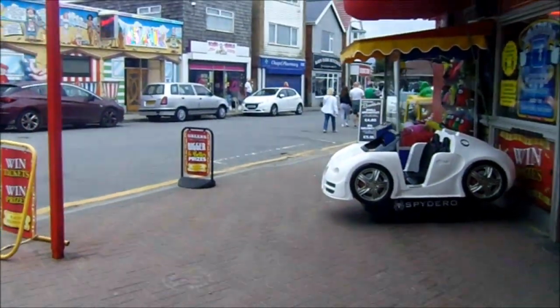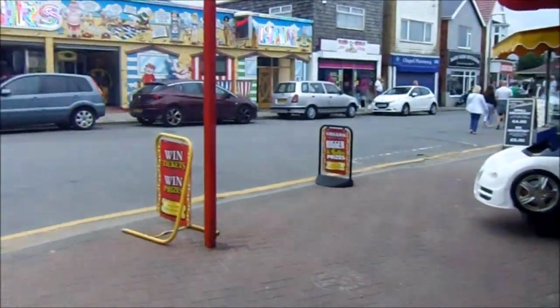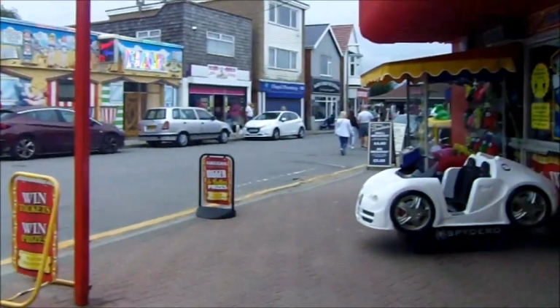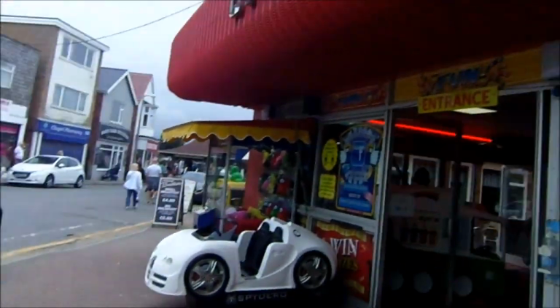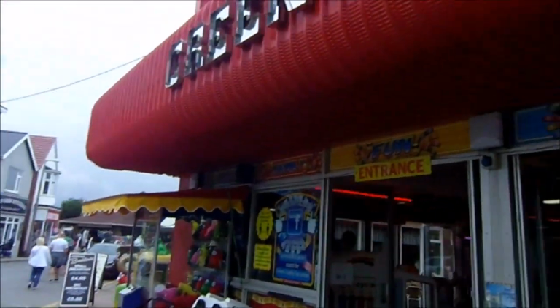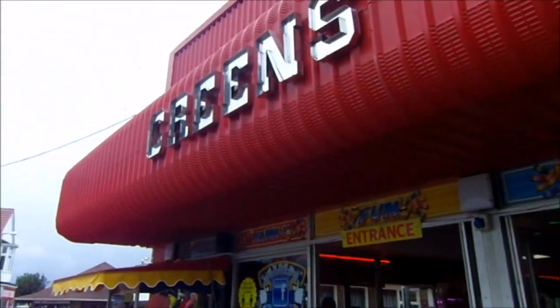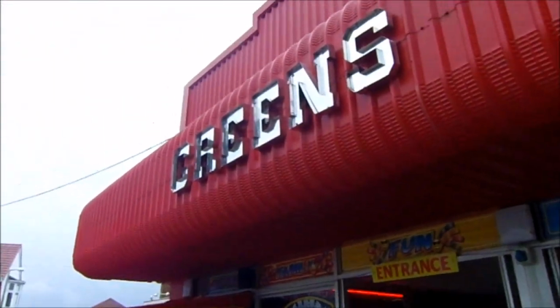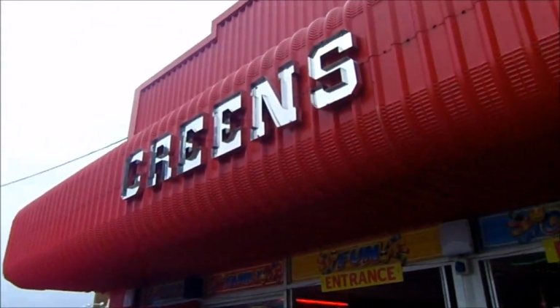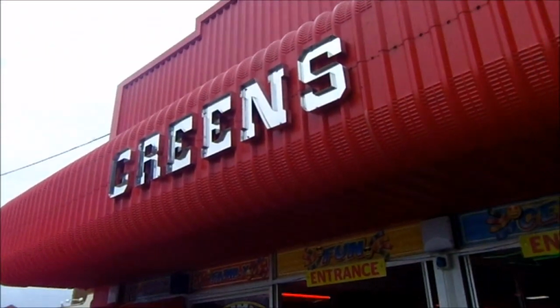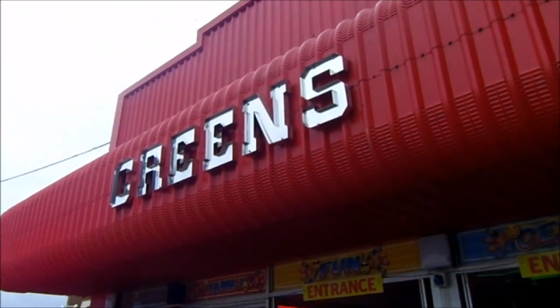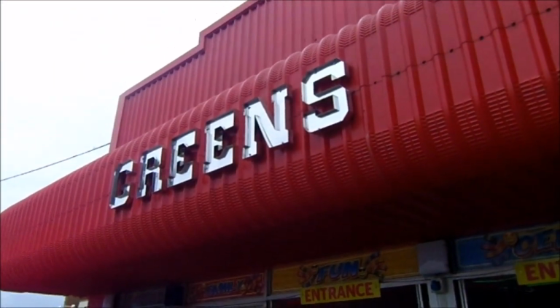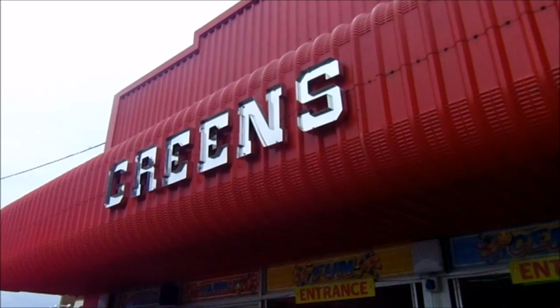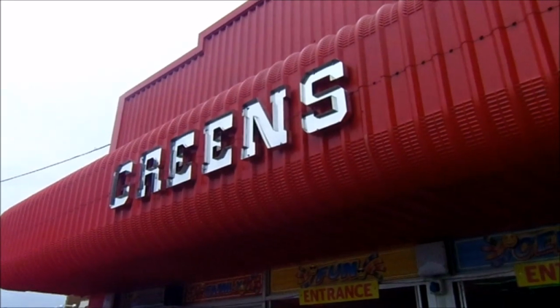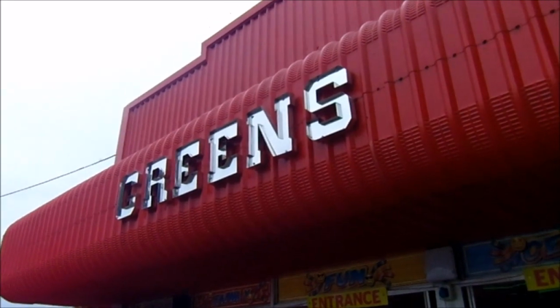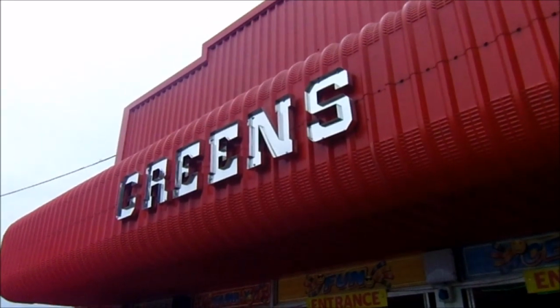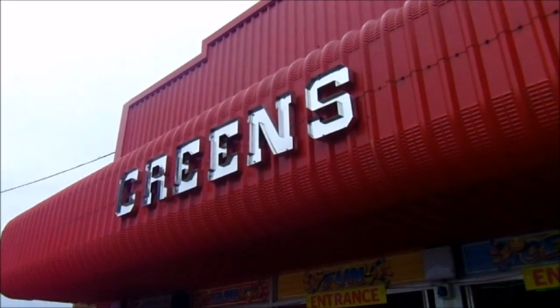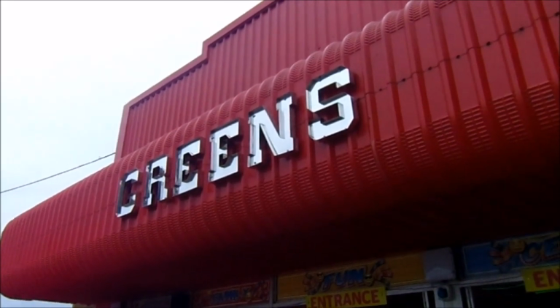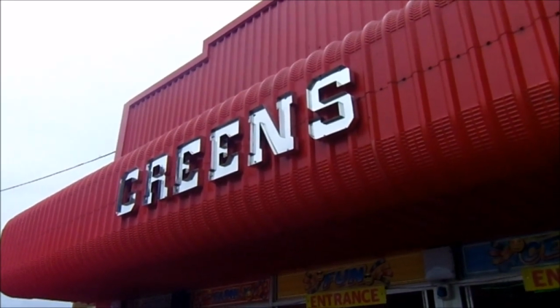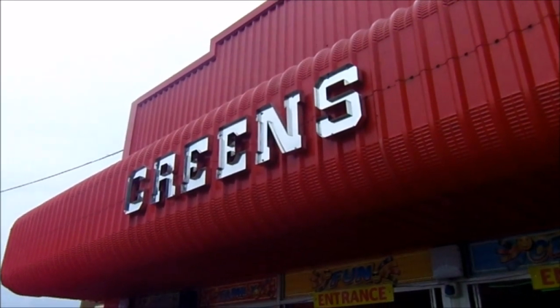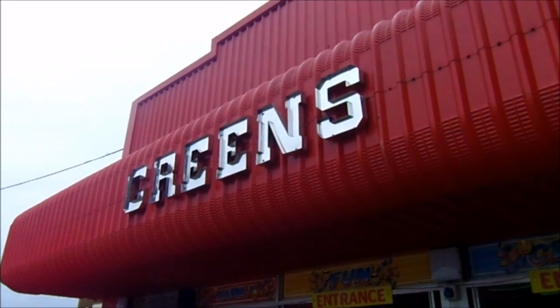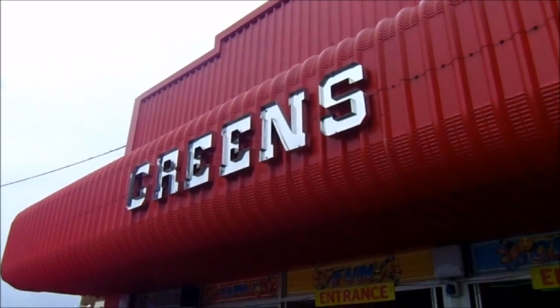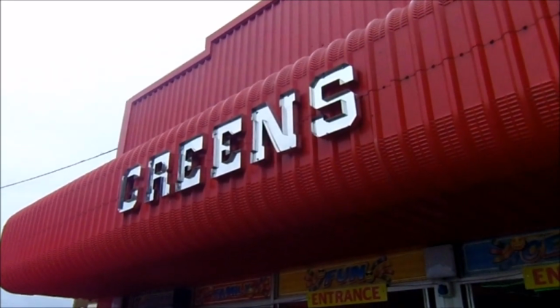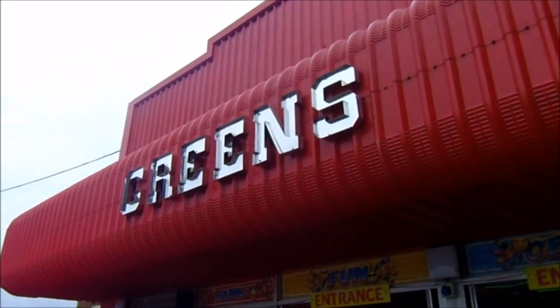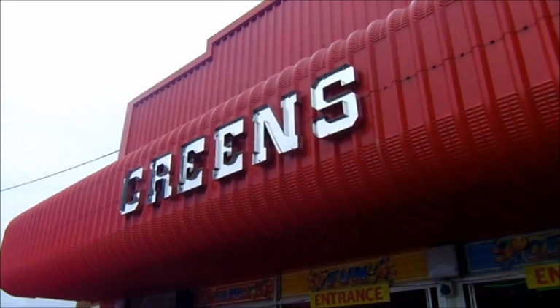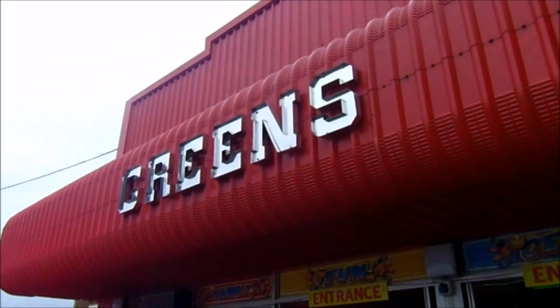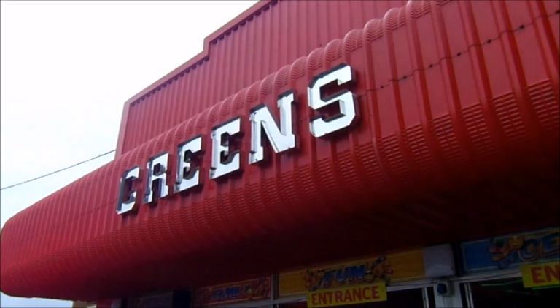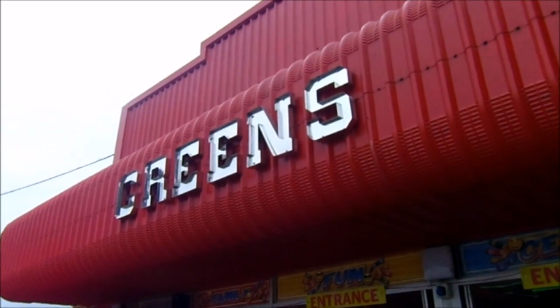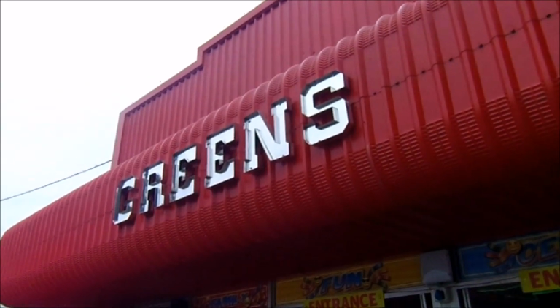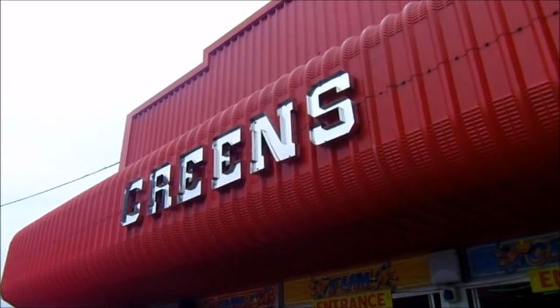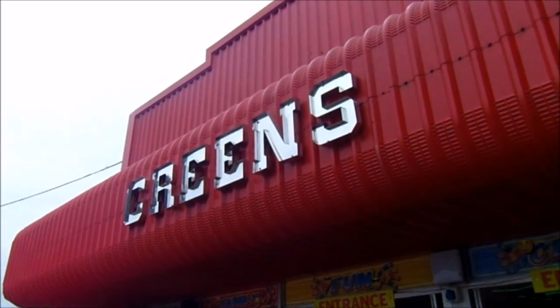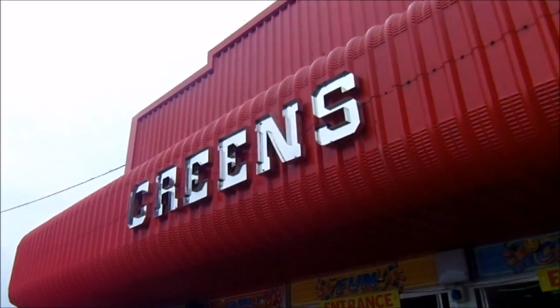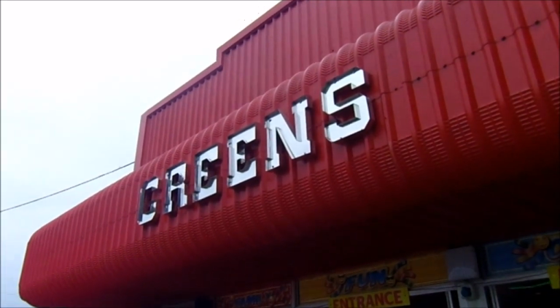So that's my little walkthrough of Green's Family Fun Centre in Chapel St Leonard's. I hope you've enjoyed this video, and please do tune in next Saturday at 10am for another amusement arcade video.